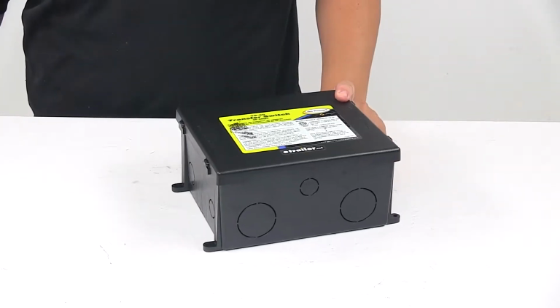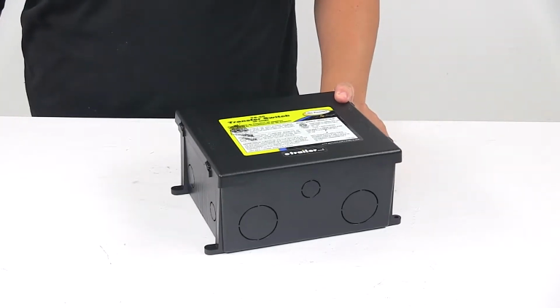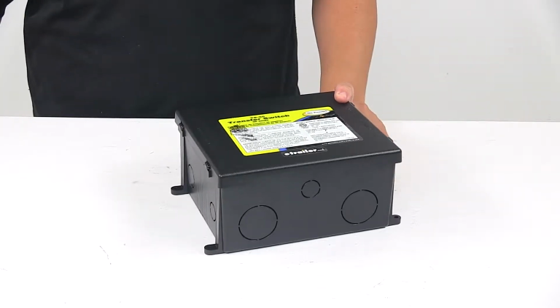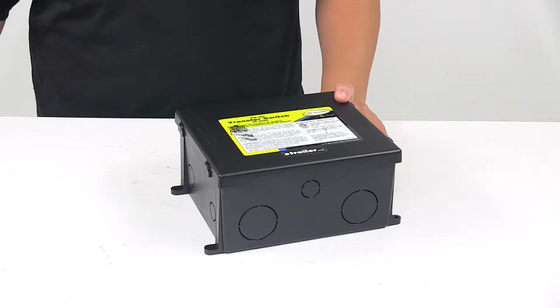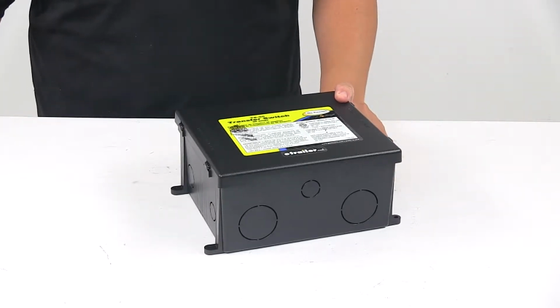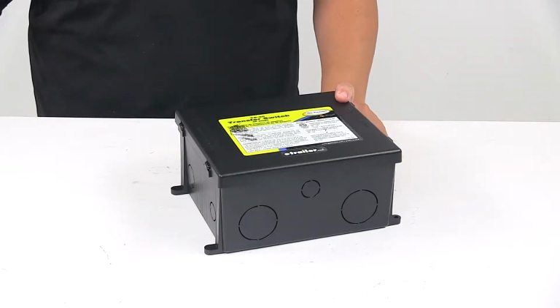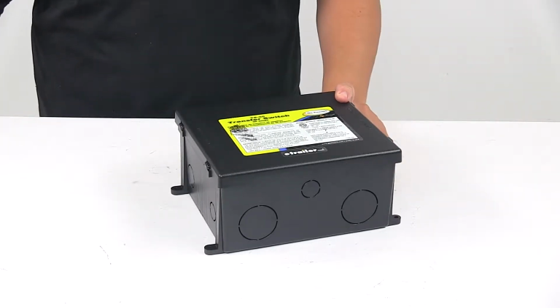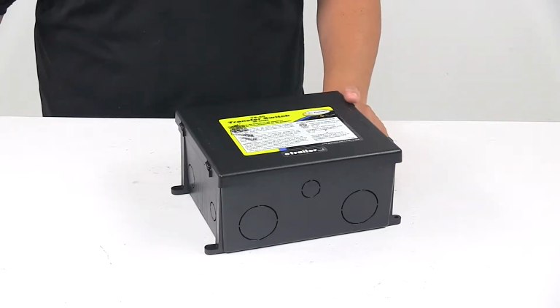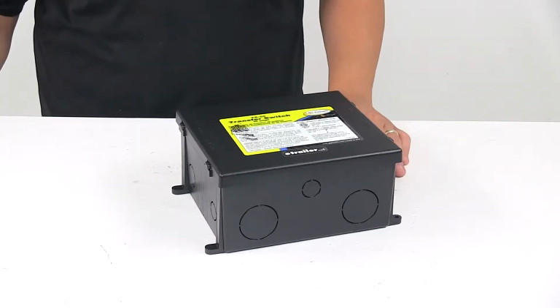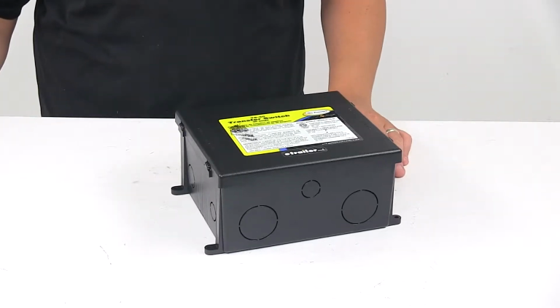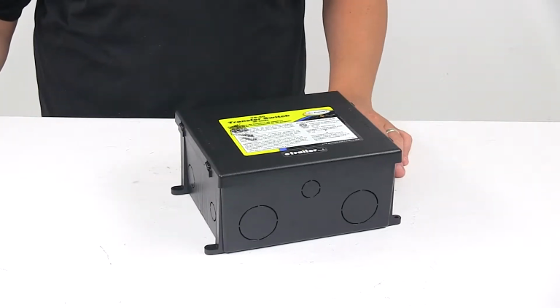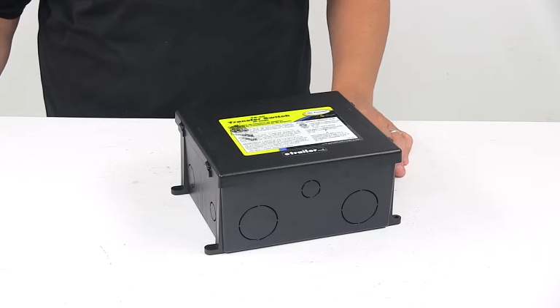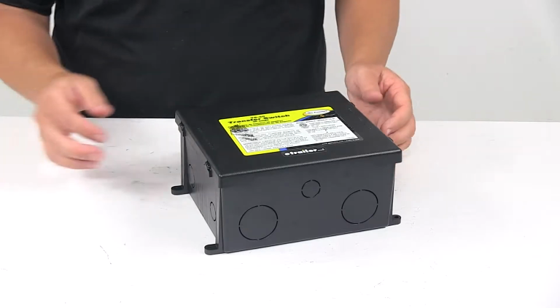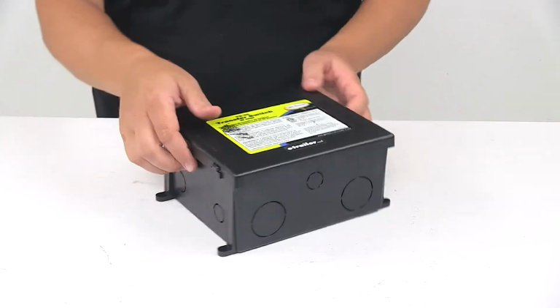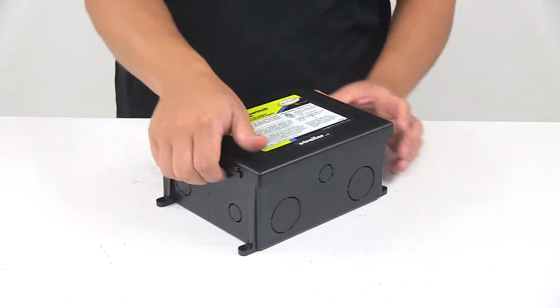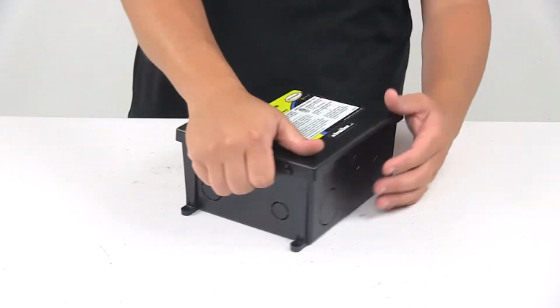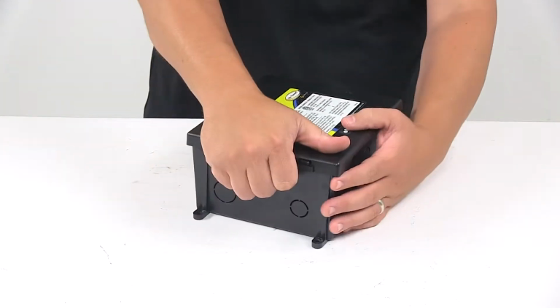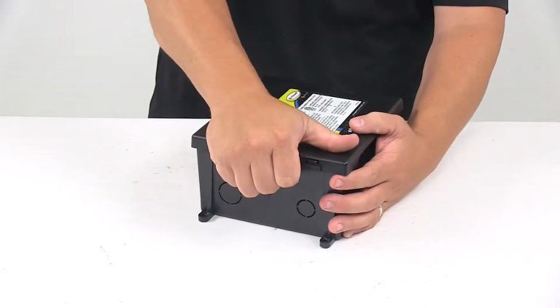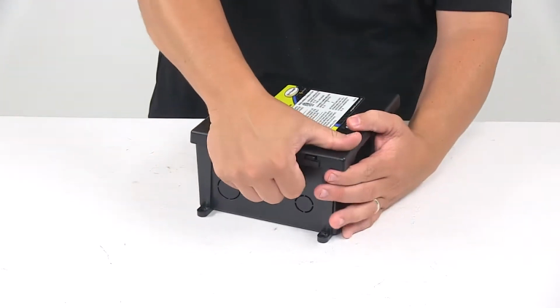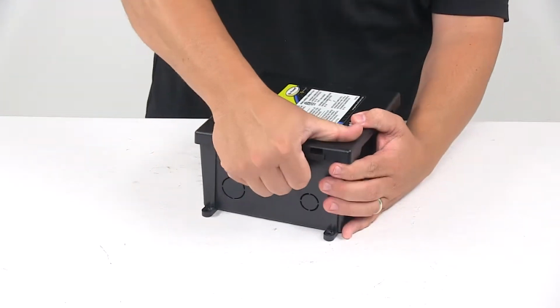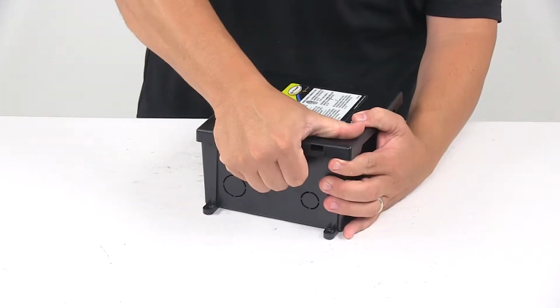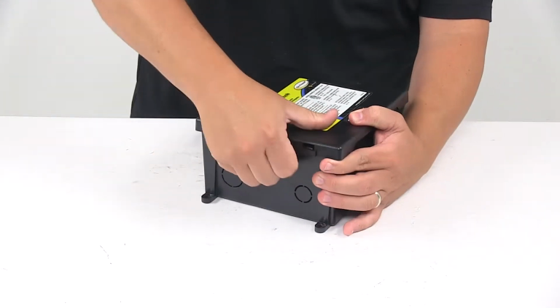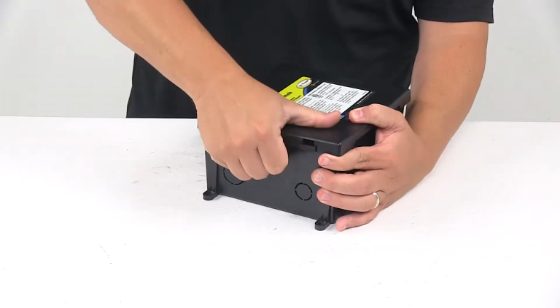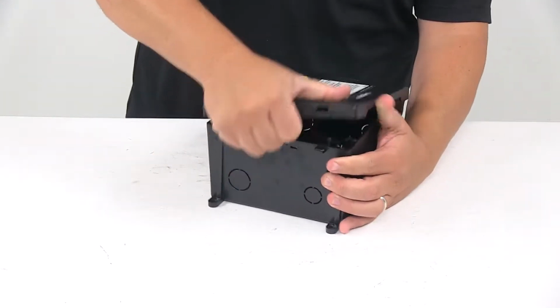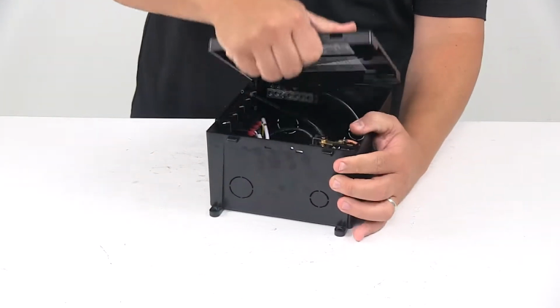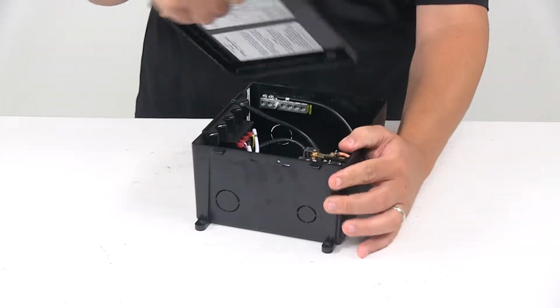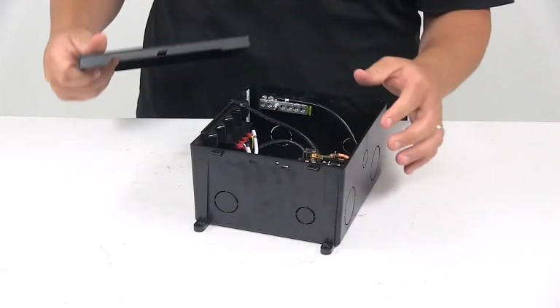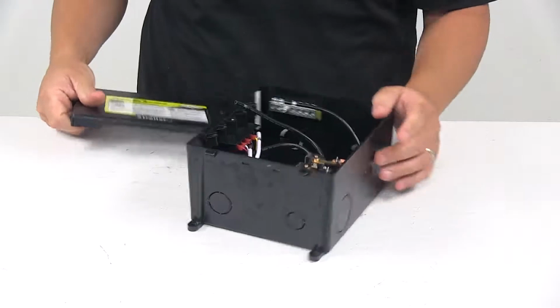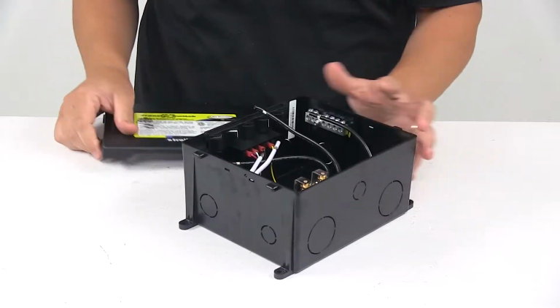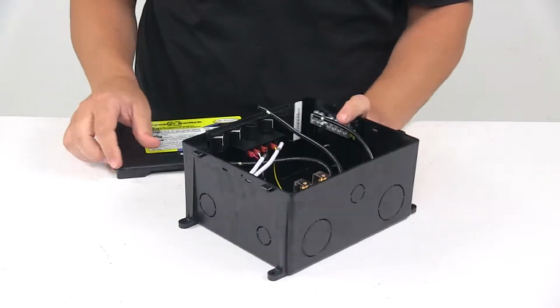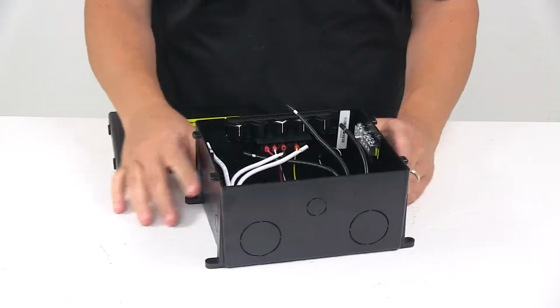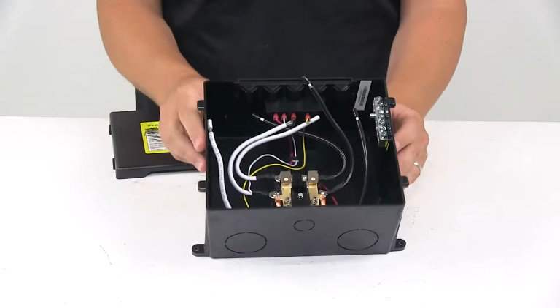Today we're taking a look at a Go Power 30 amp transfer switch. This transfer switch provides automatic power switching between two separate 120 volt AC inputs.